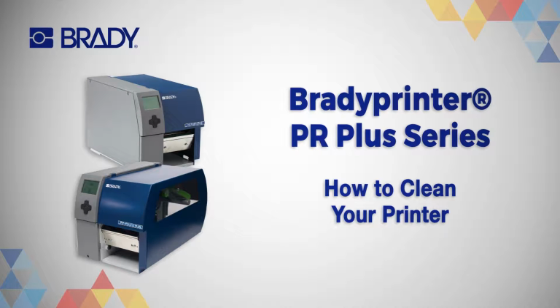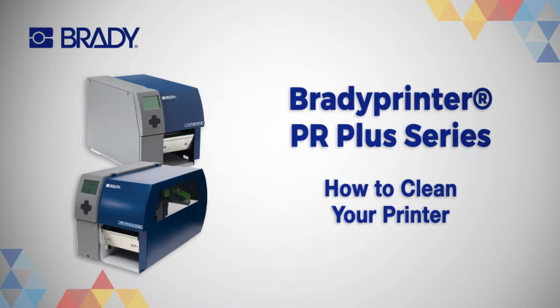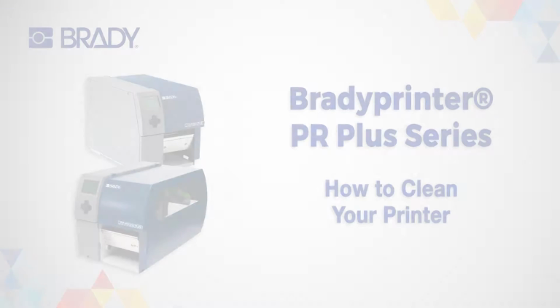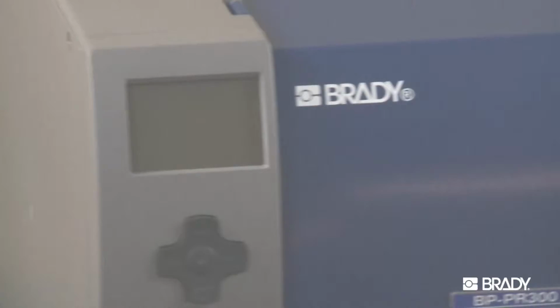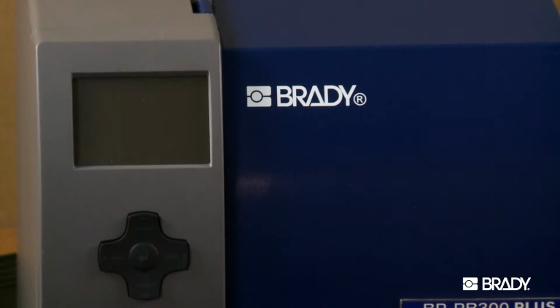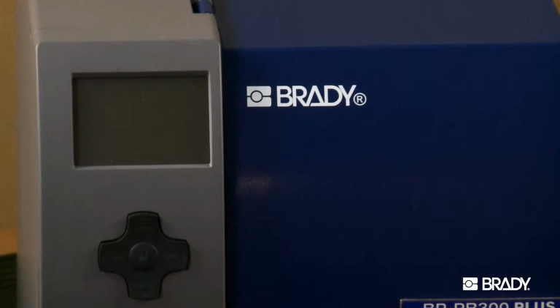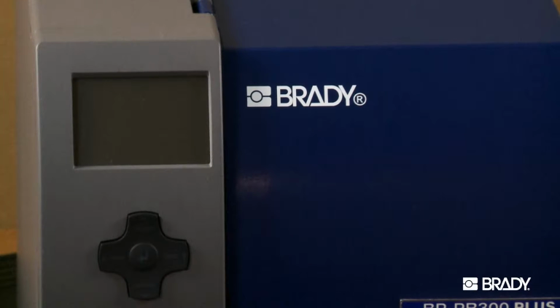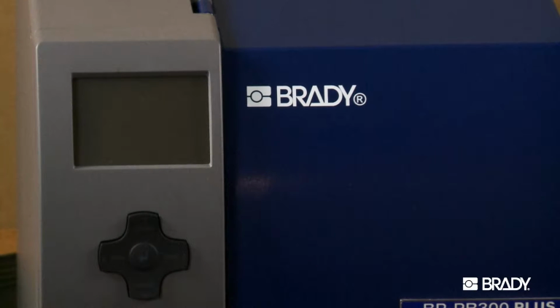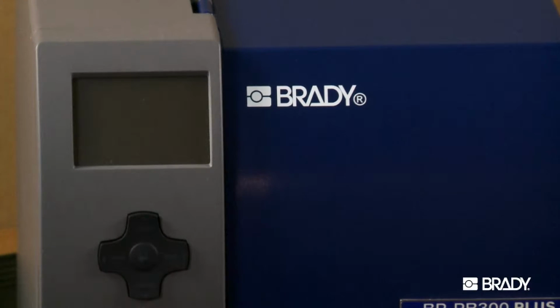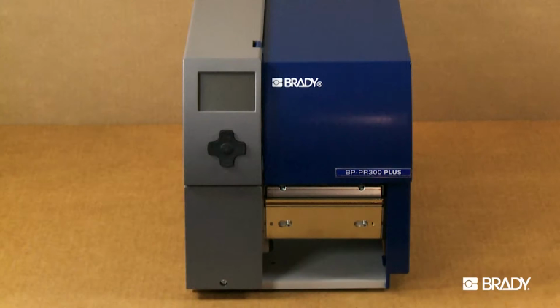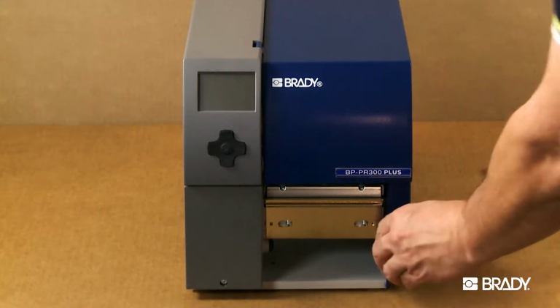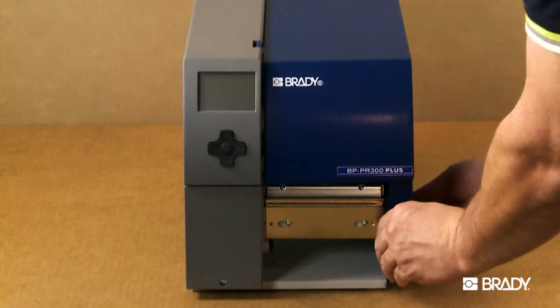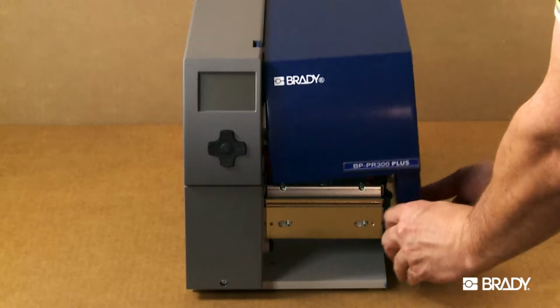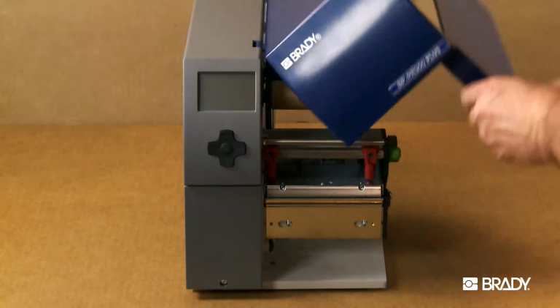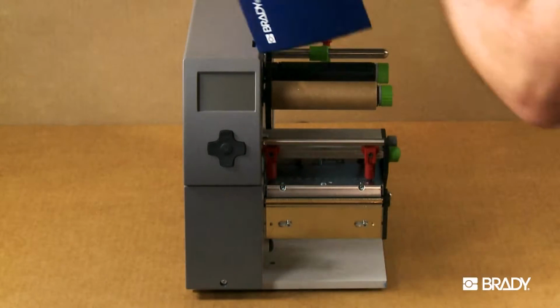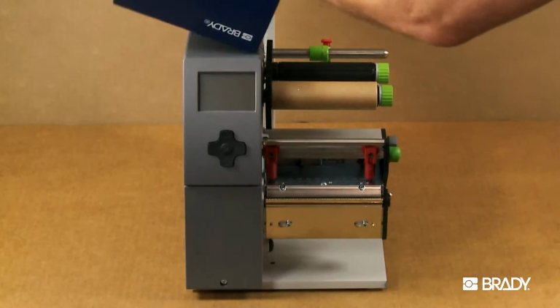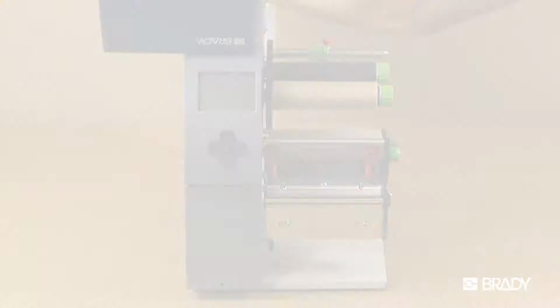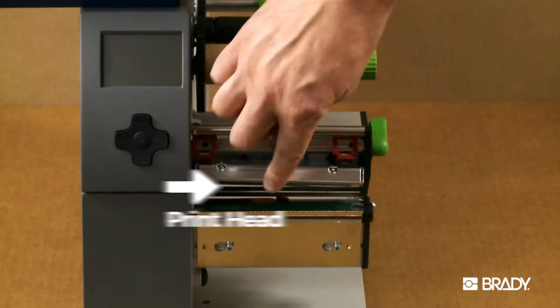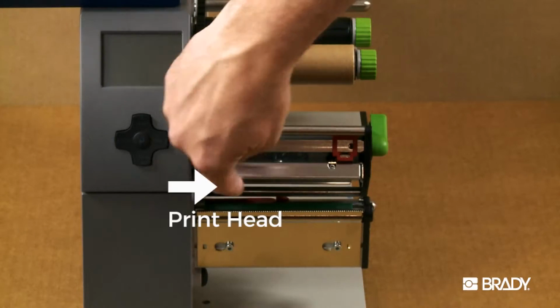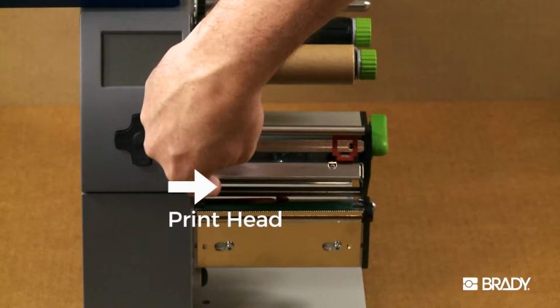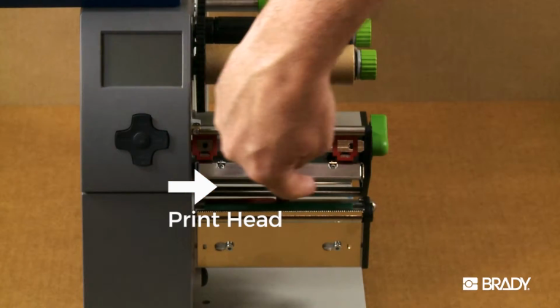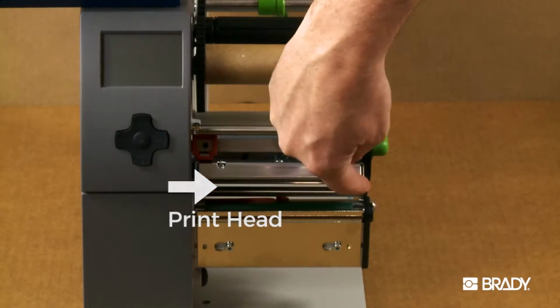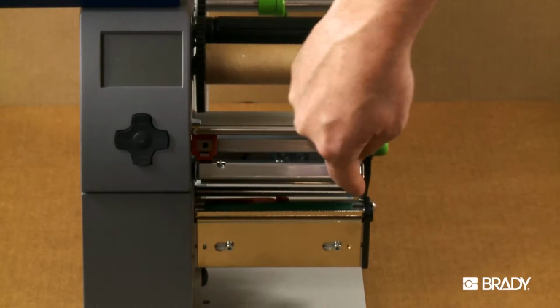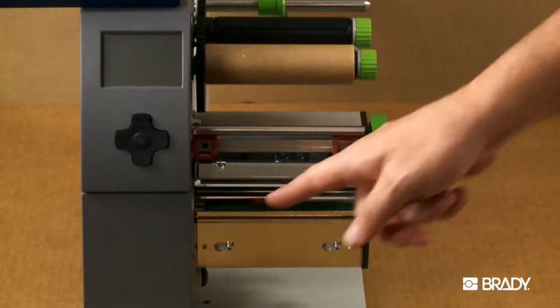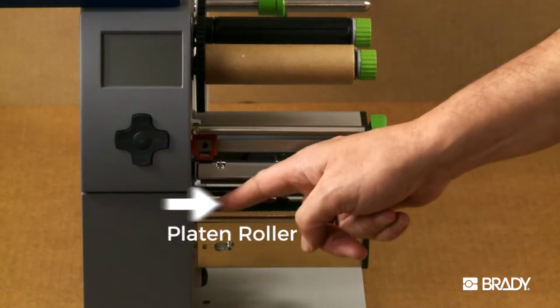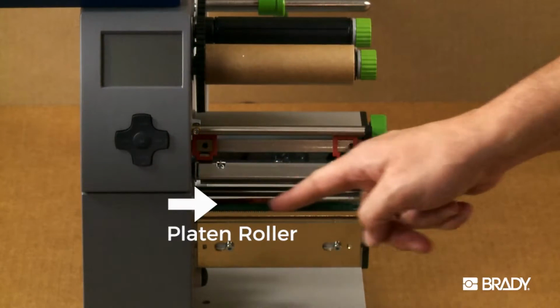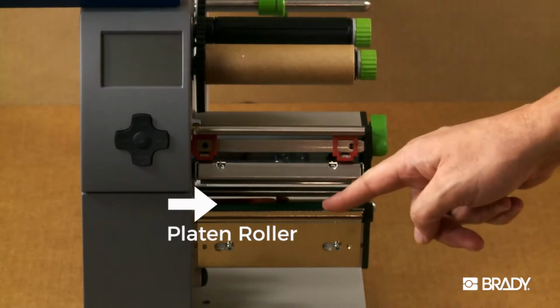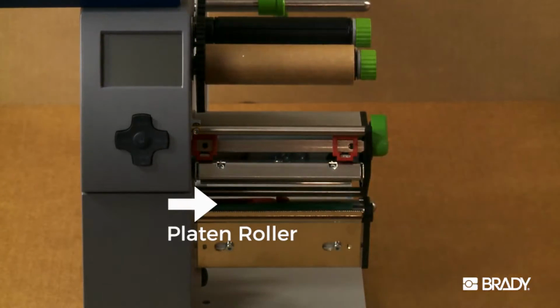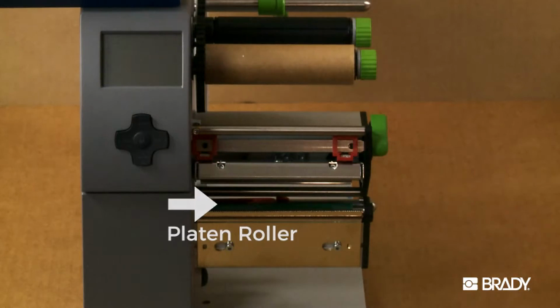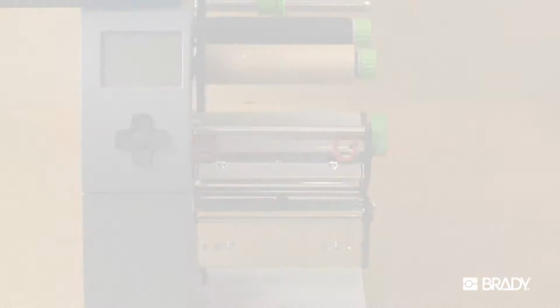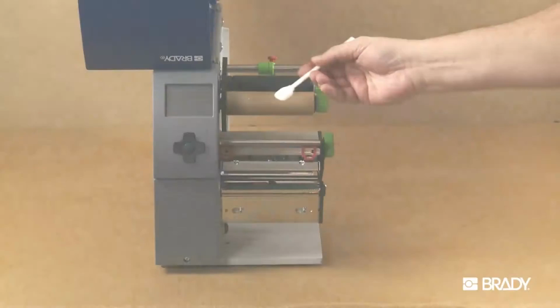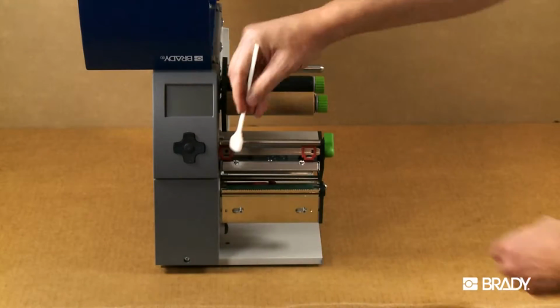It's important to clean your Brady PR printer to keep it running optimally. There are two main areas of the printer you'll want to be sure to clean: the printhead and the platen roller.